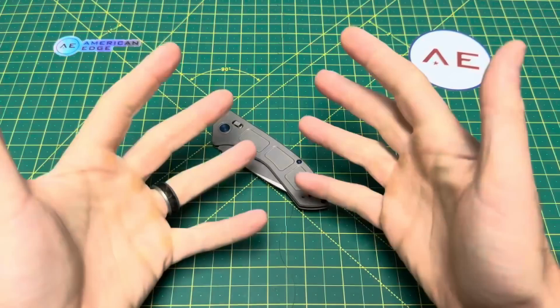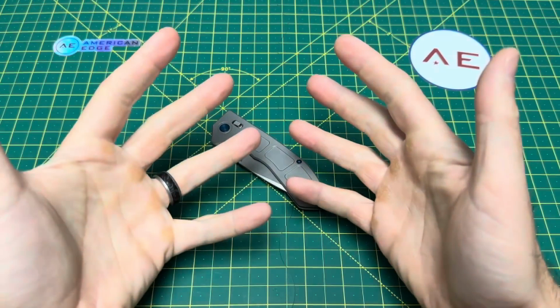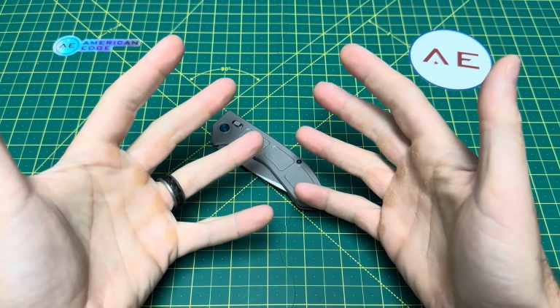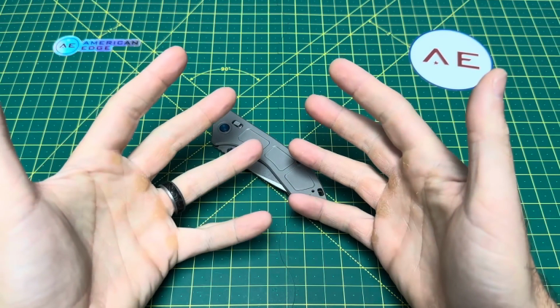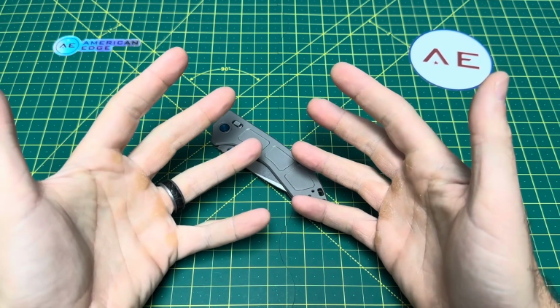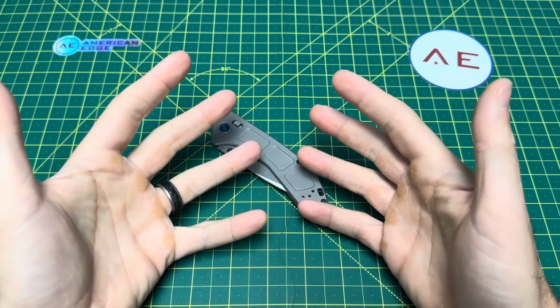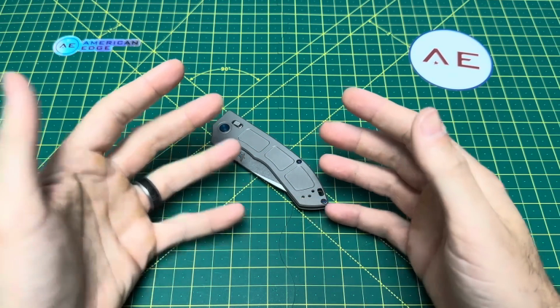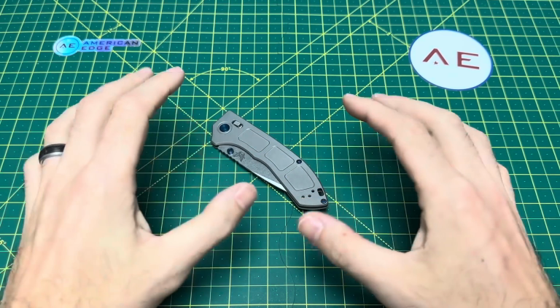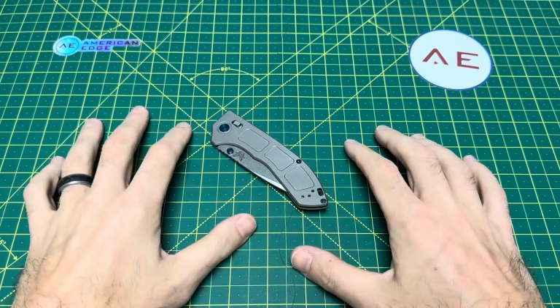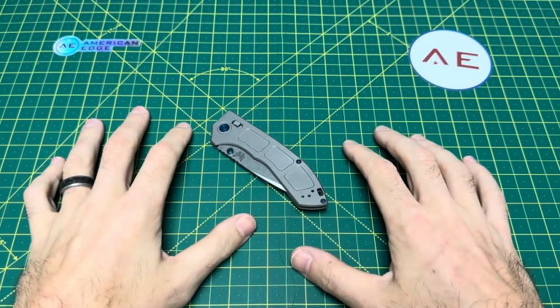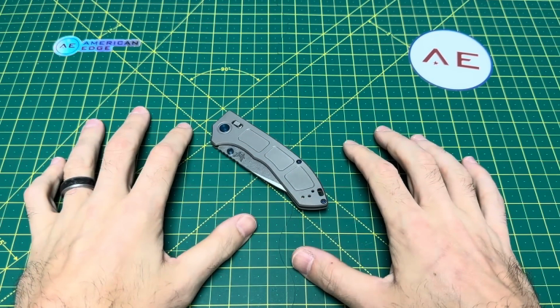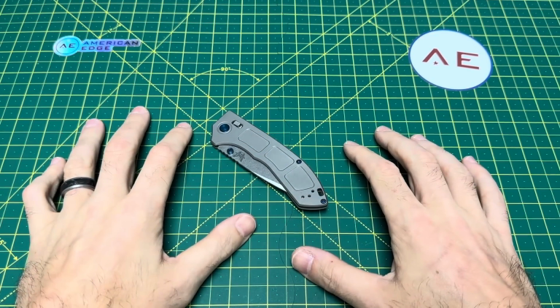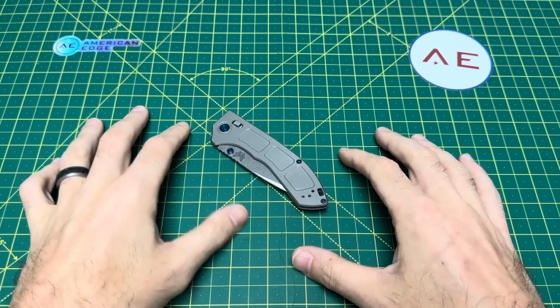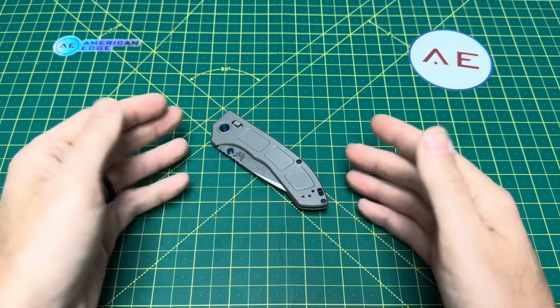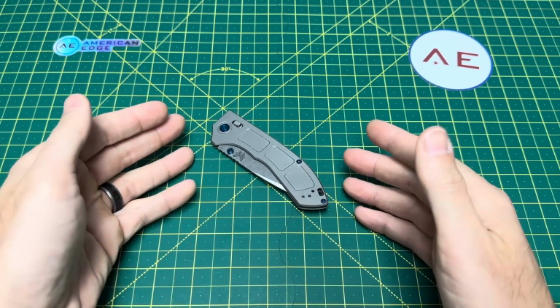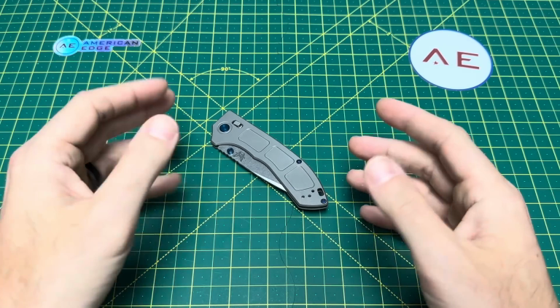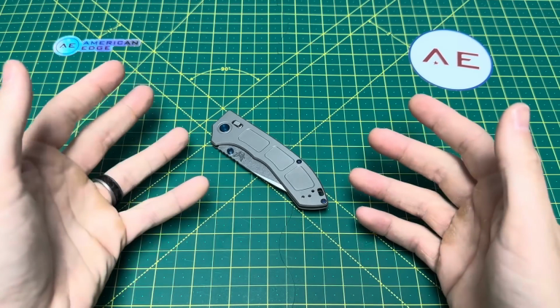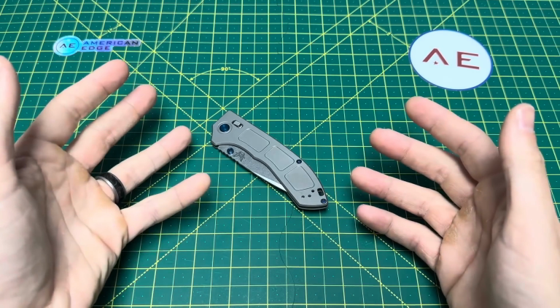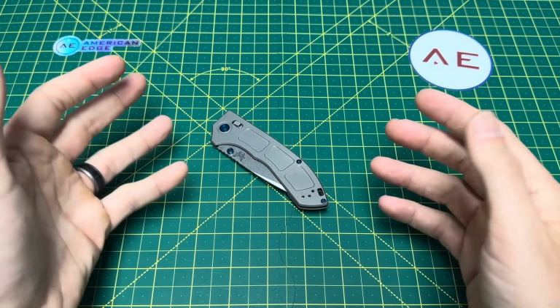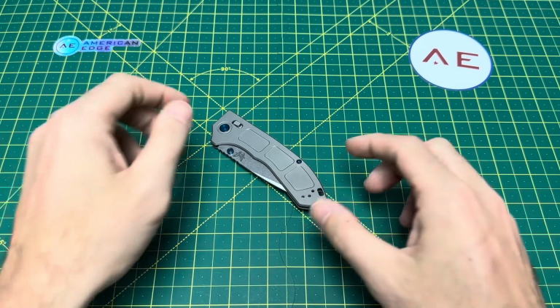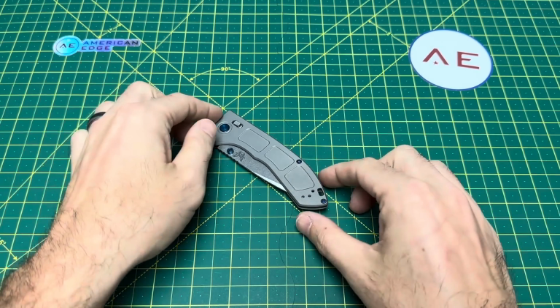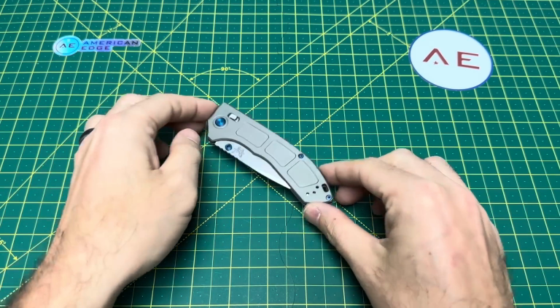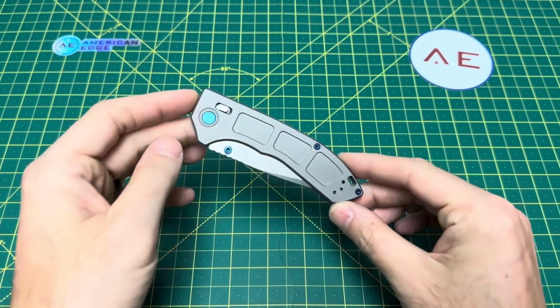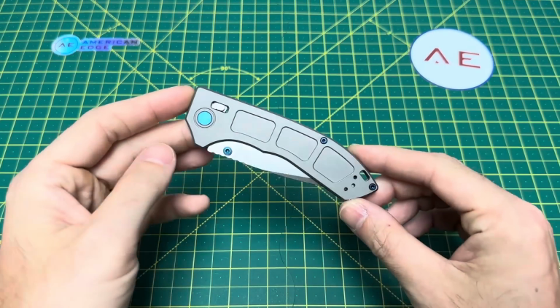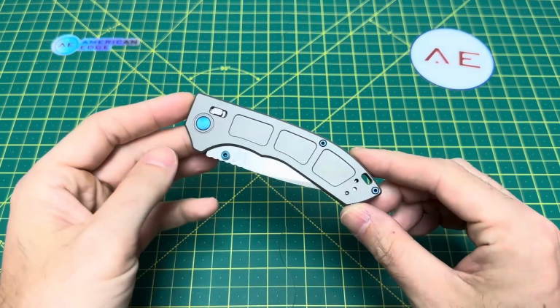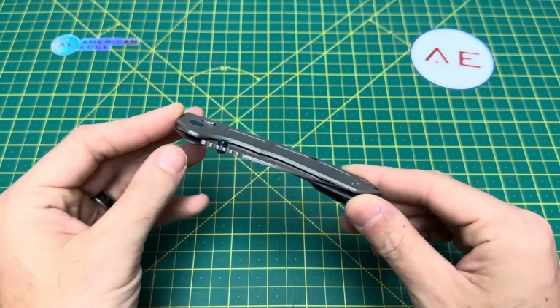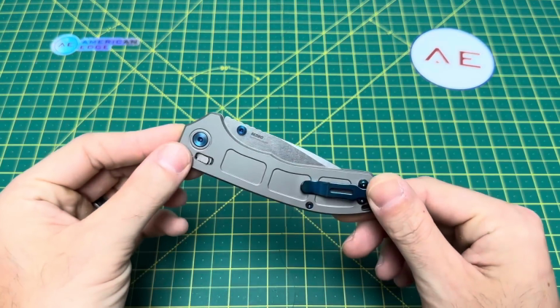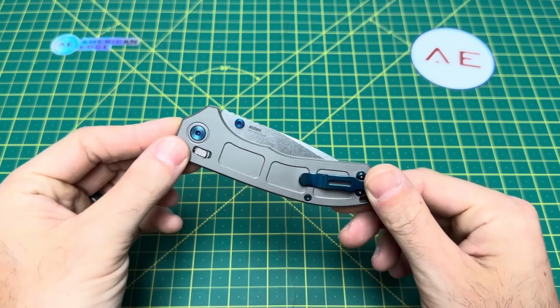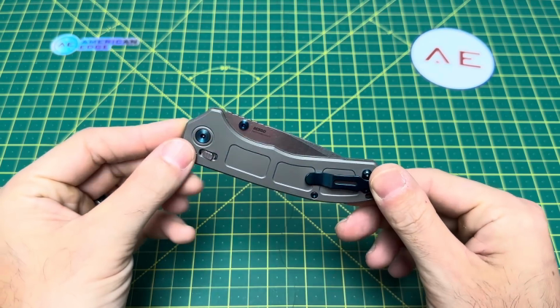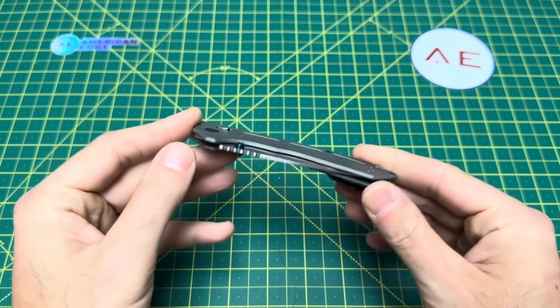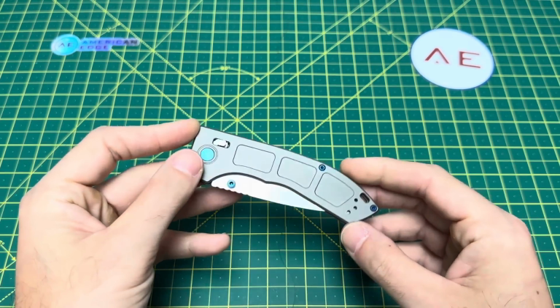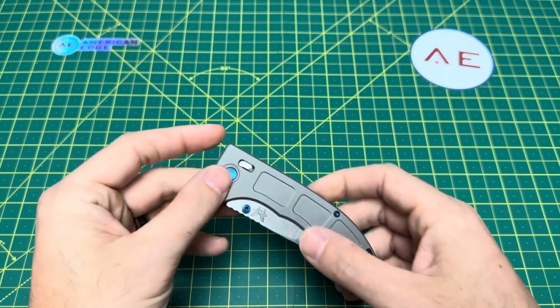Greetings YouTubians and welcome back to Wayne Sharp World, where today we have a knife on the review table that, to be totally honest with you guys, I wasn't sure if I was going to be able to get one of these in hand because I have some things to say about it.